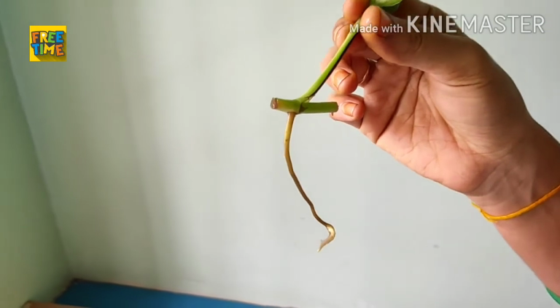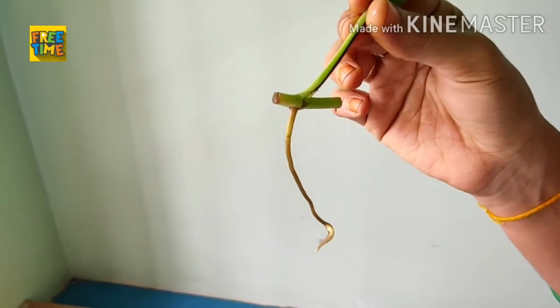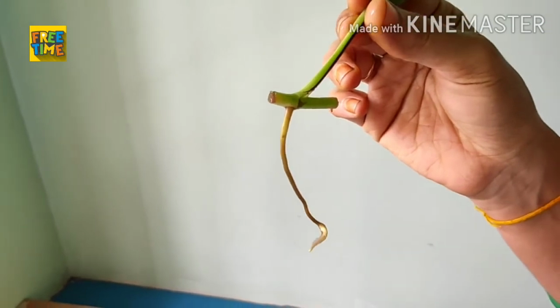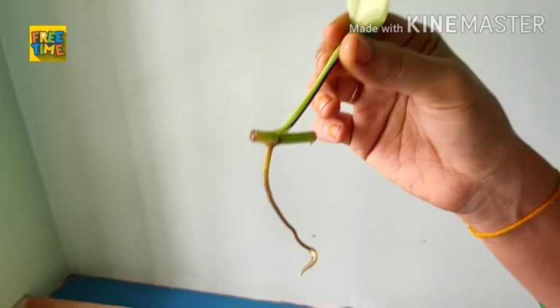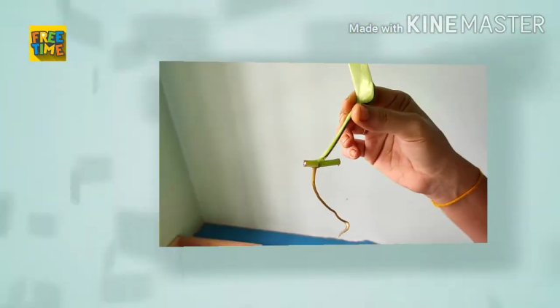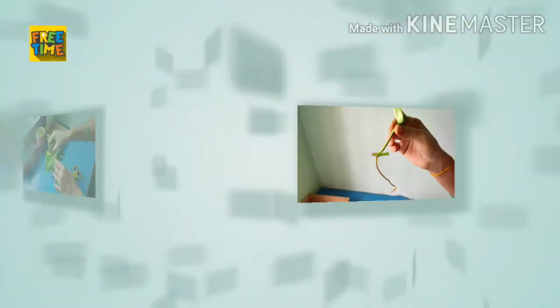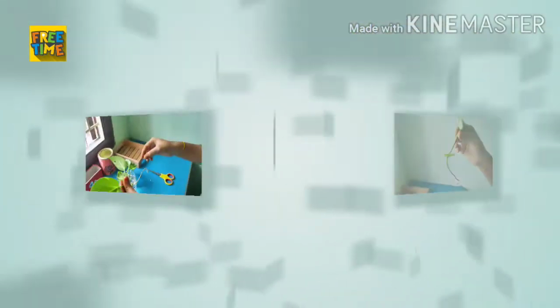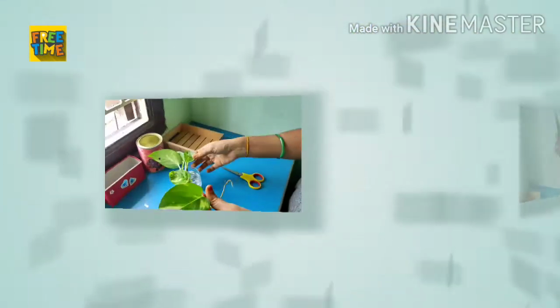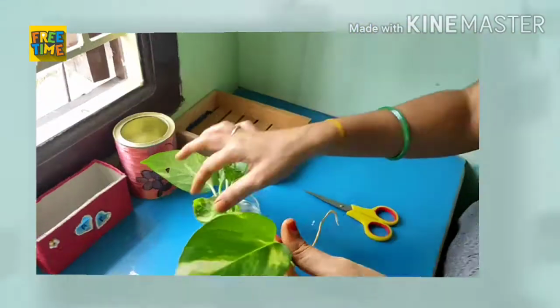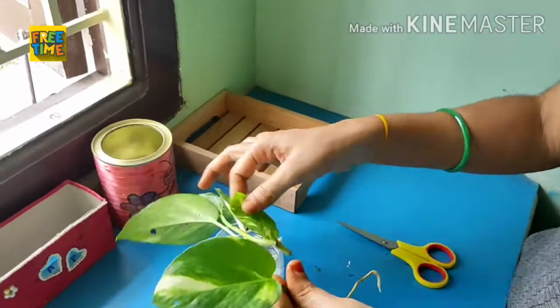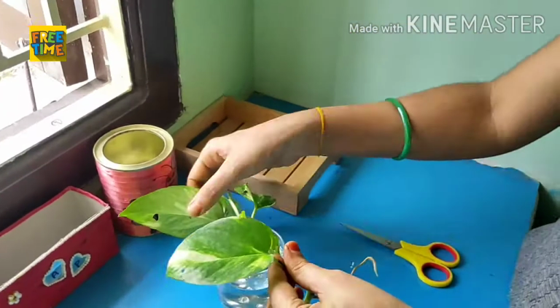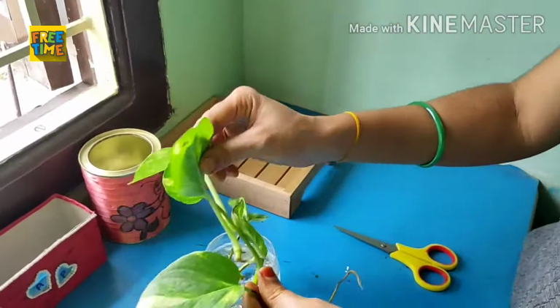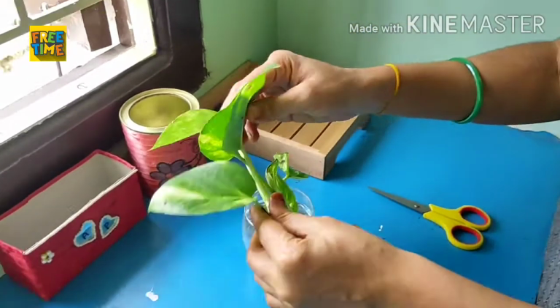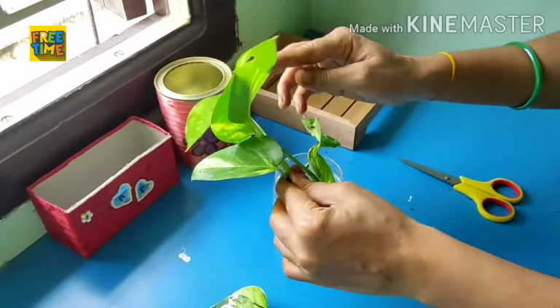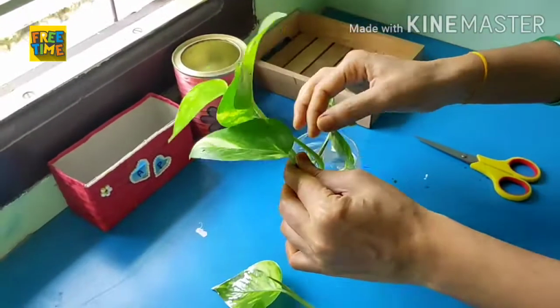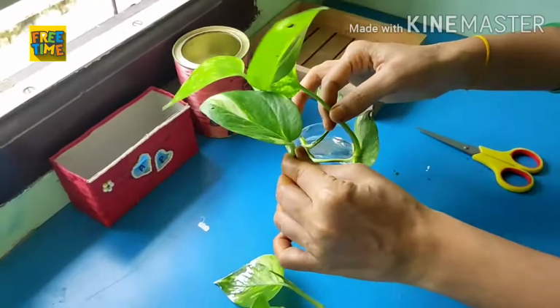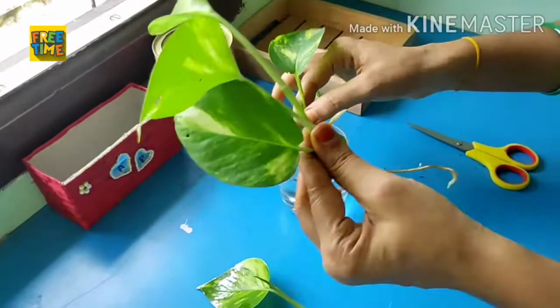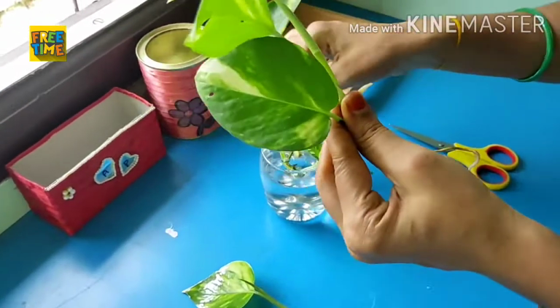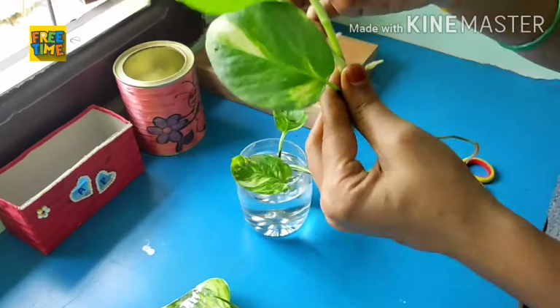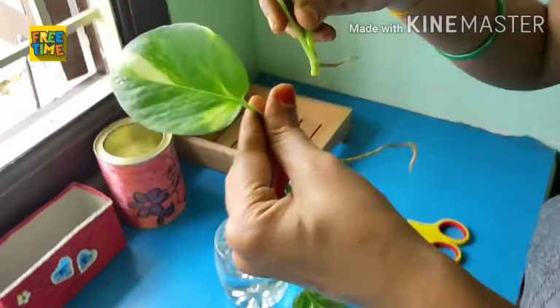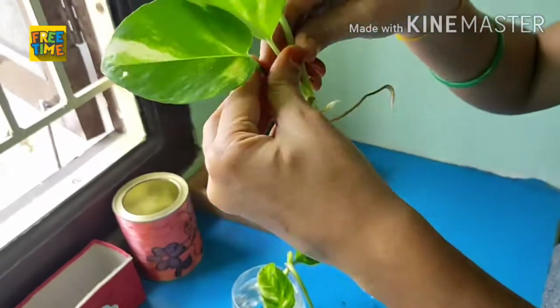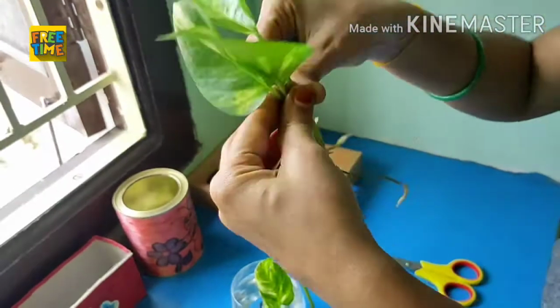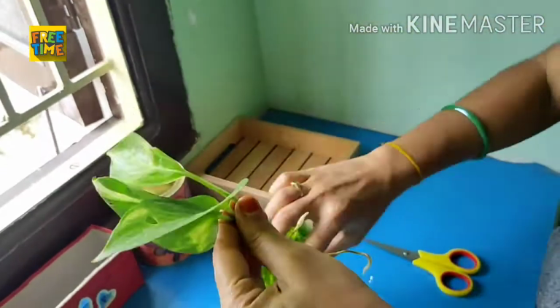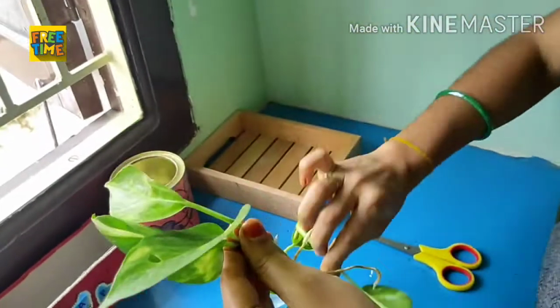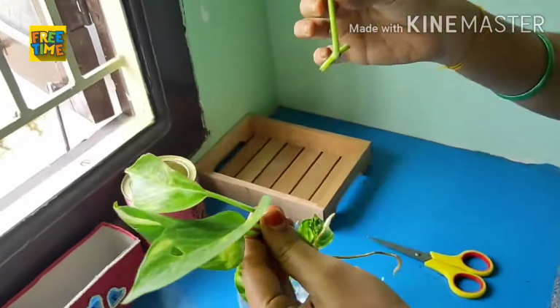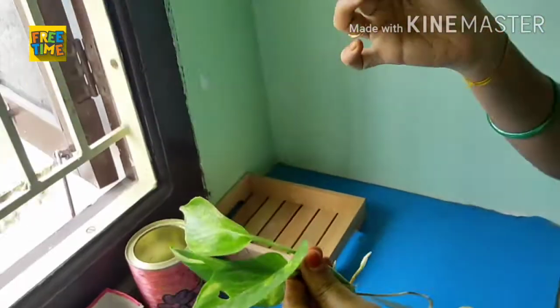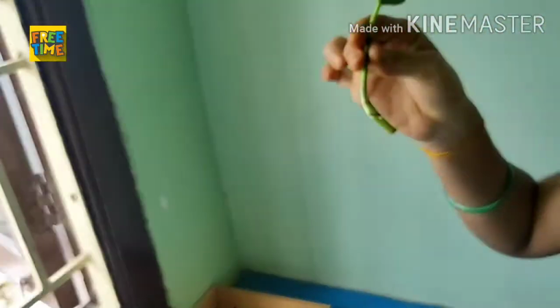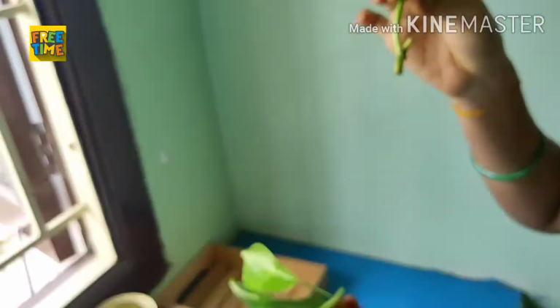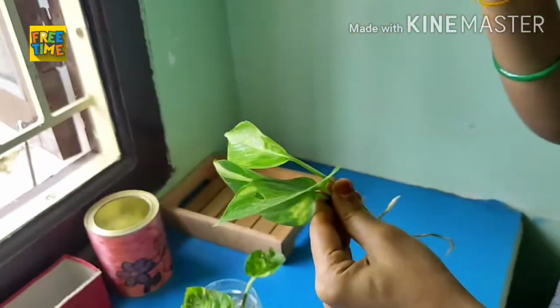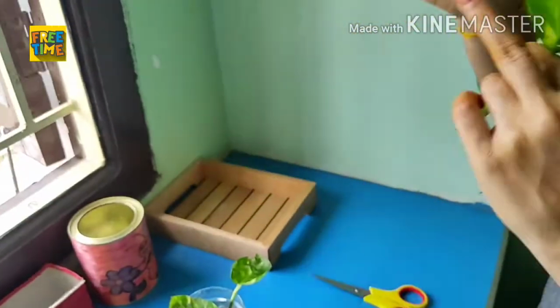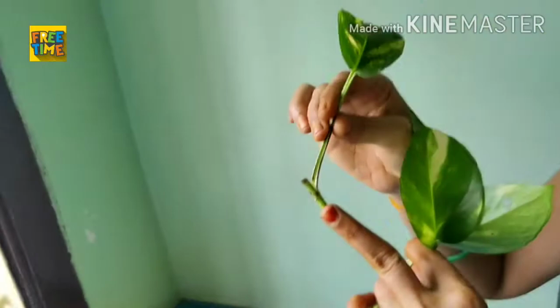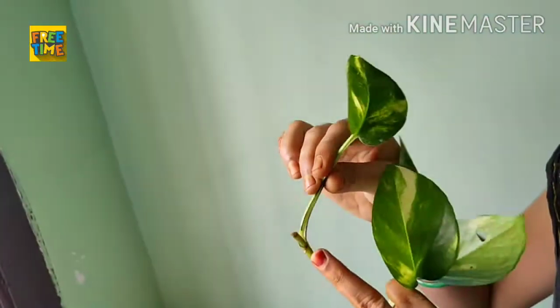Keep this in water for 10 to 15 days. After roots formation we can pot them in the soil.